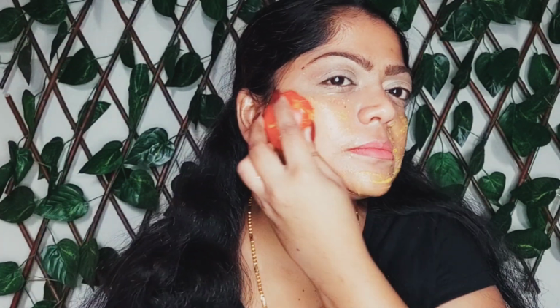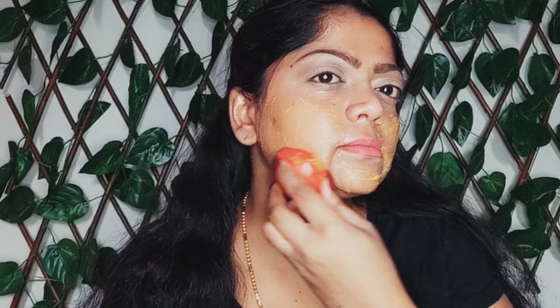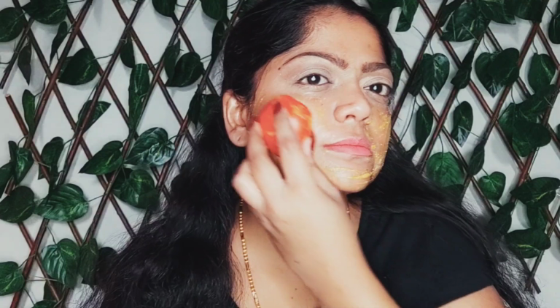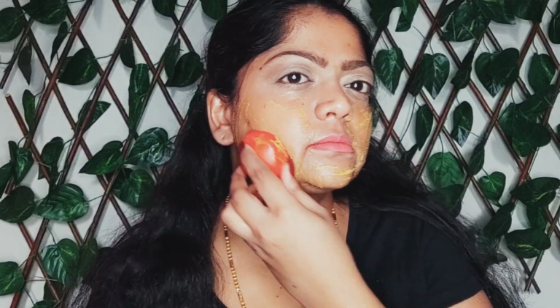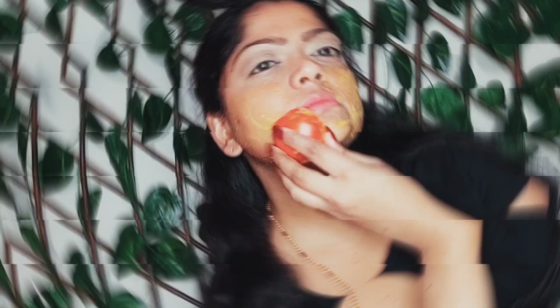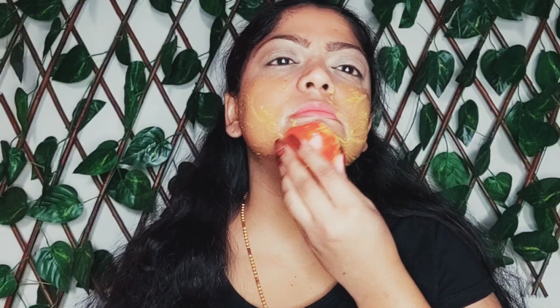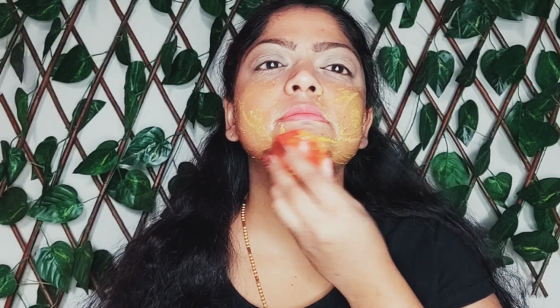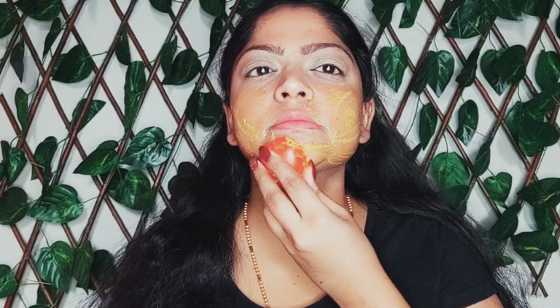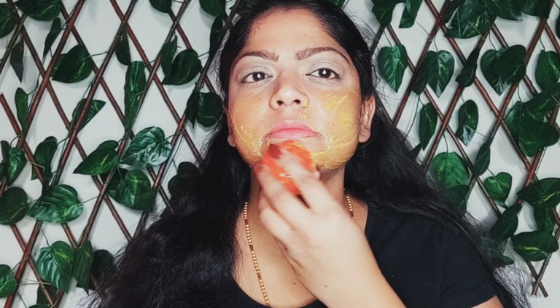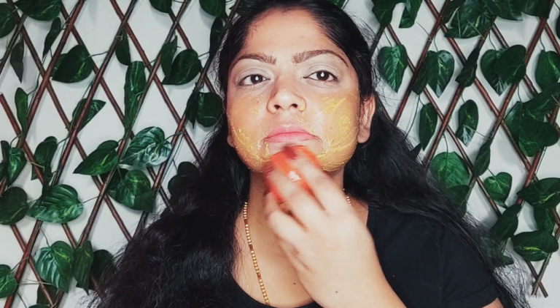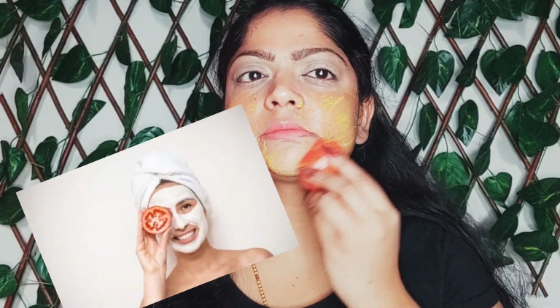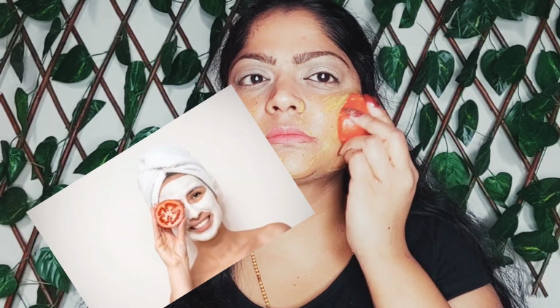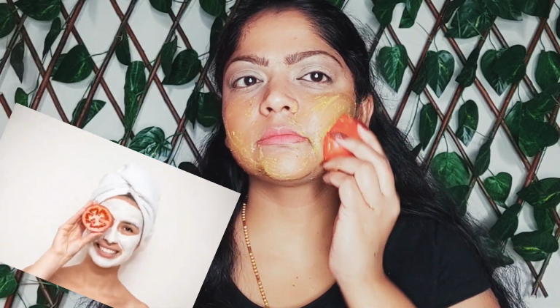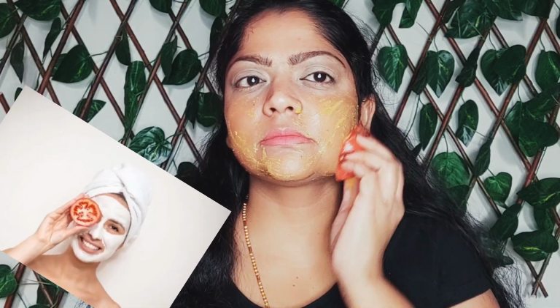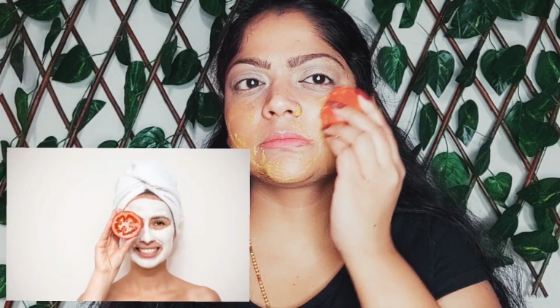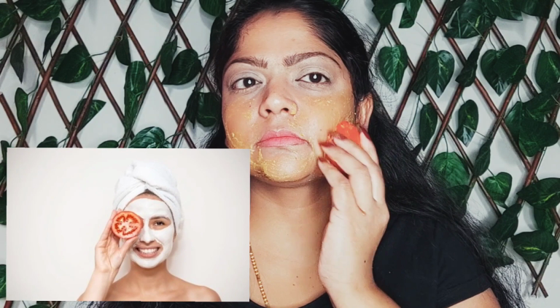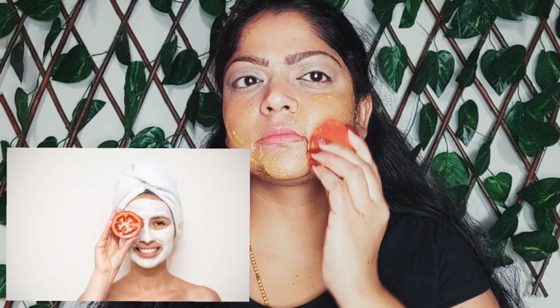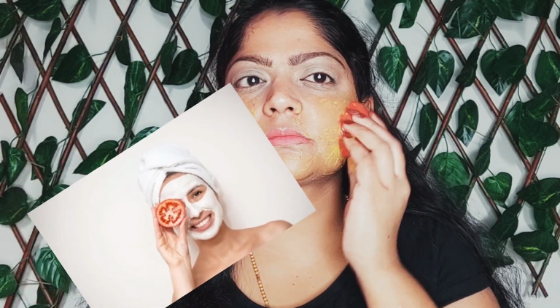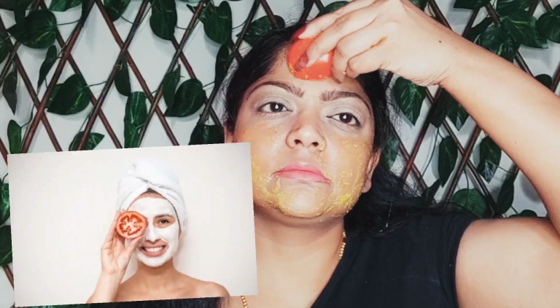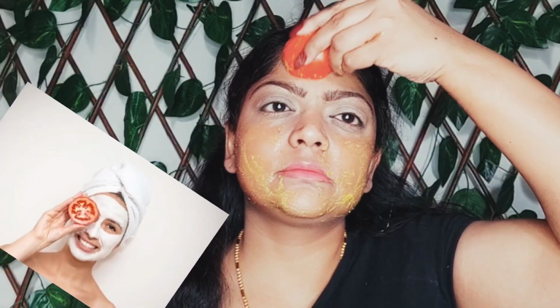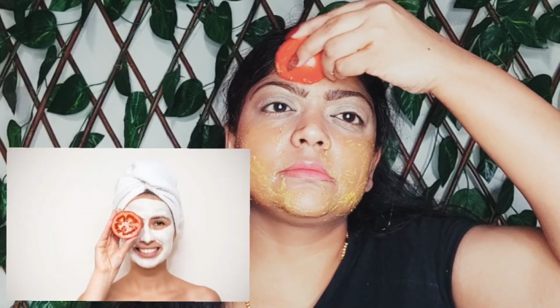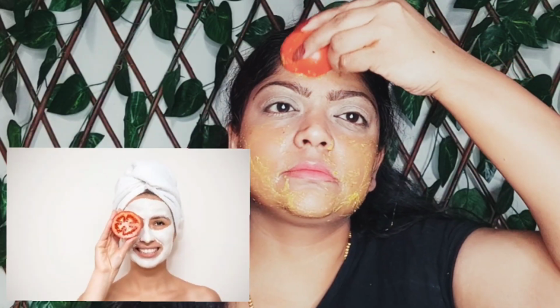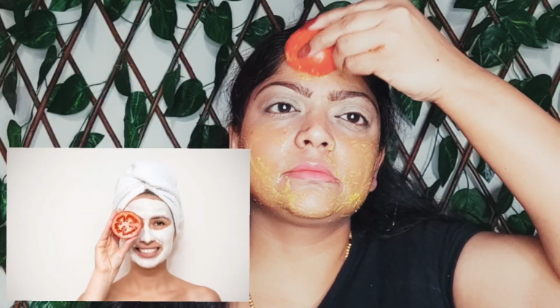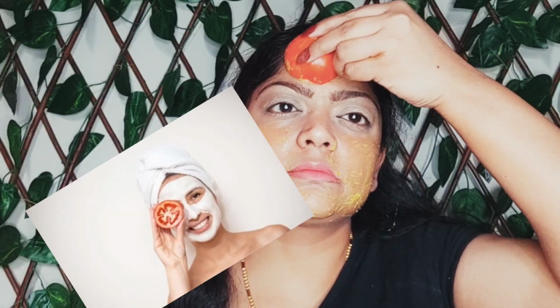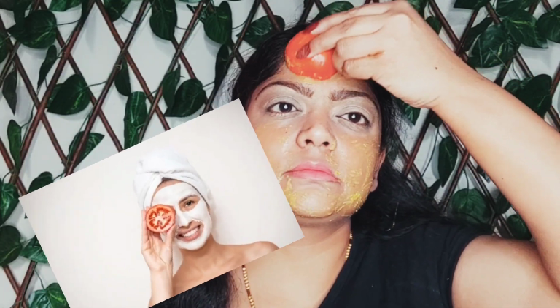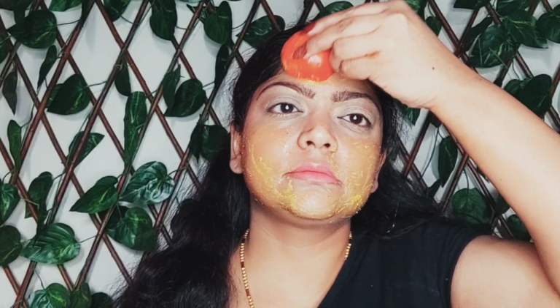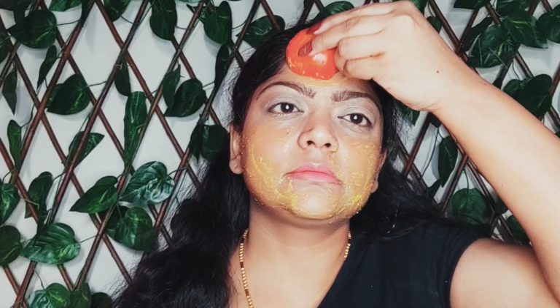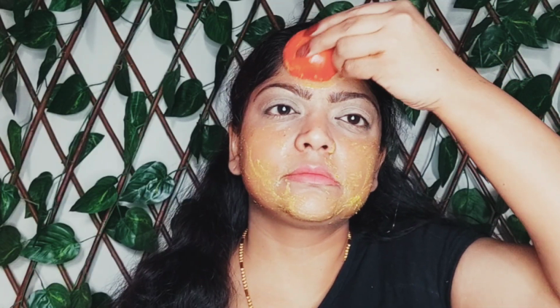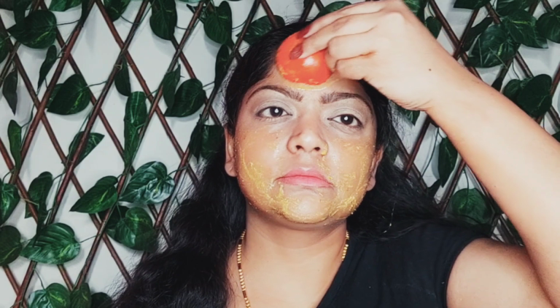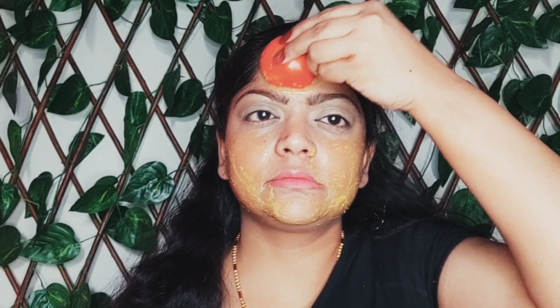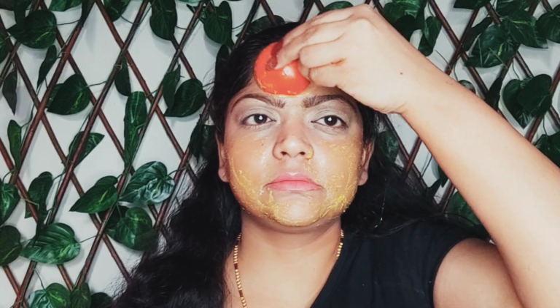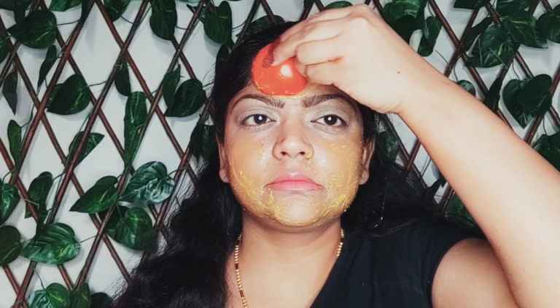You will see big changes. Did you know lycopene in tomatoes protects your skin from UV rays? Yes, it also removes suntan effectively. It's a natural bleaching agent that gives fair complexion.